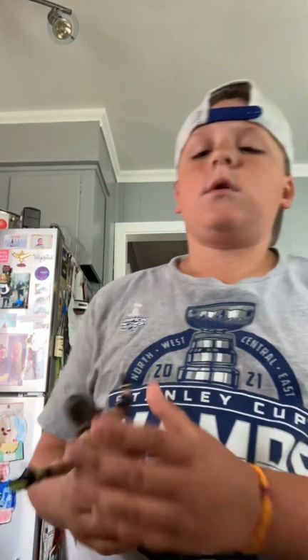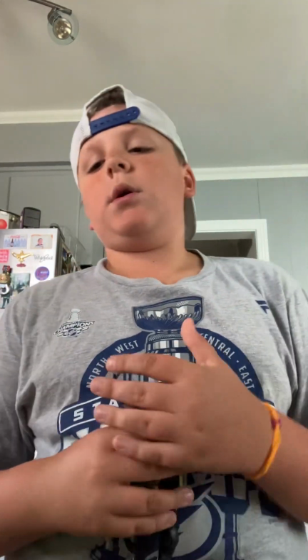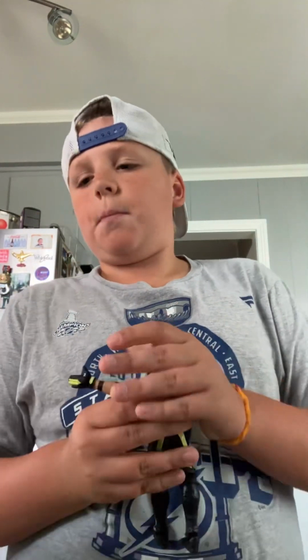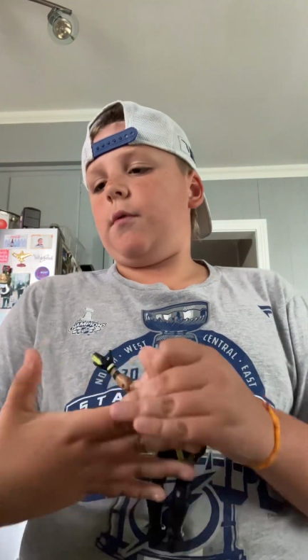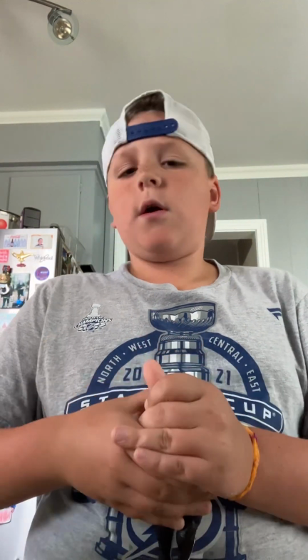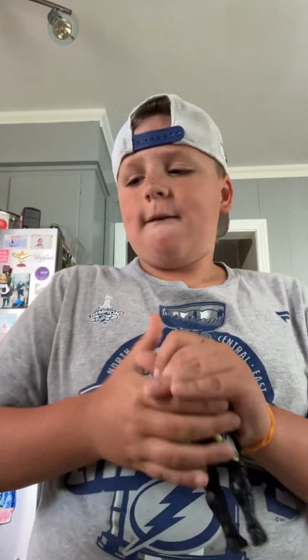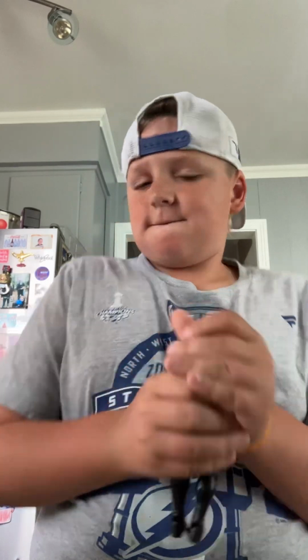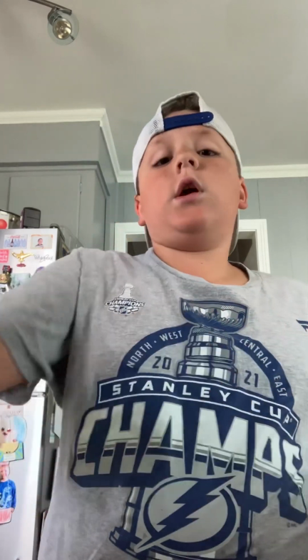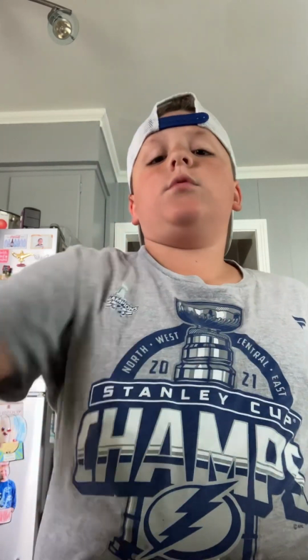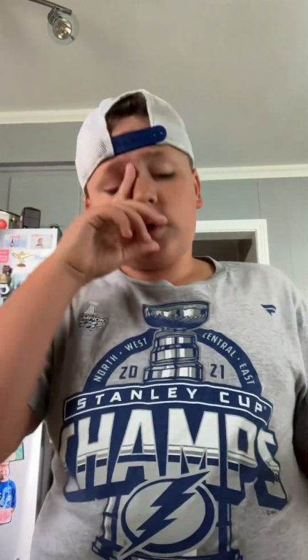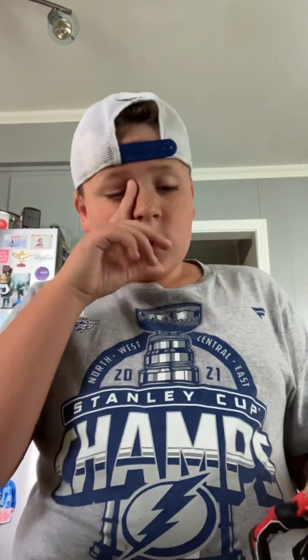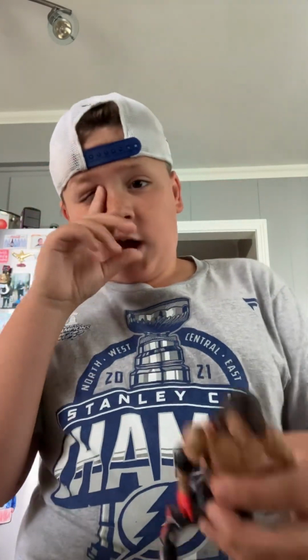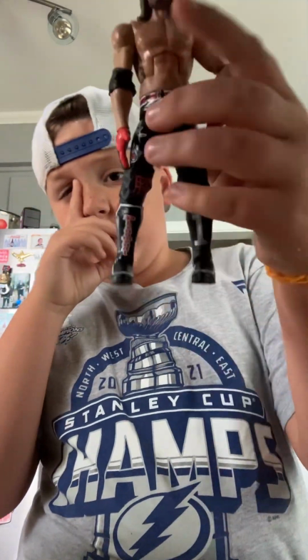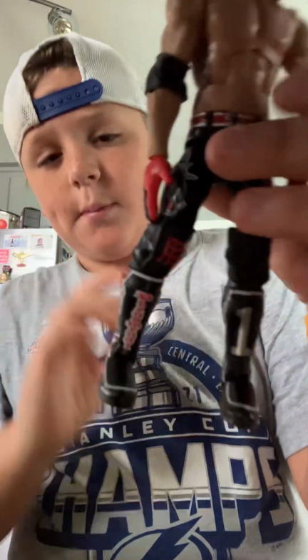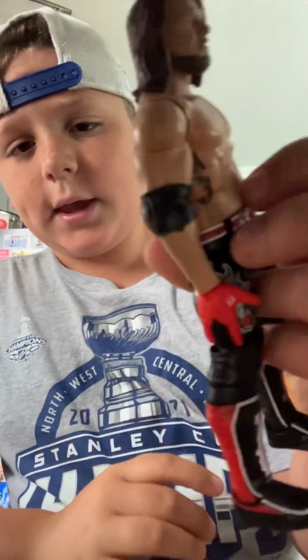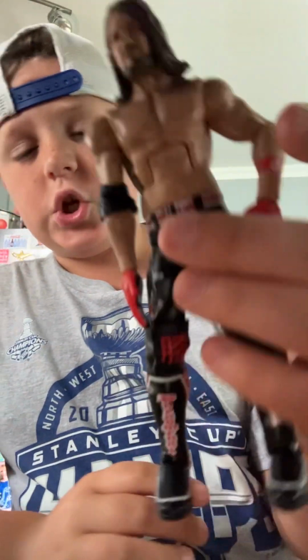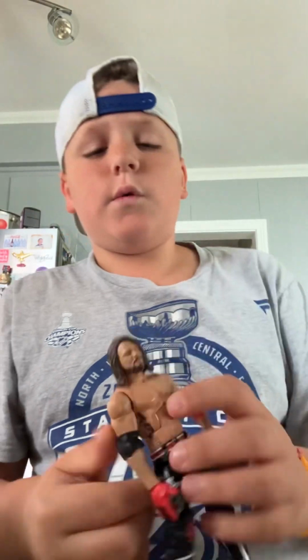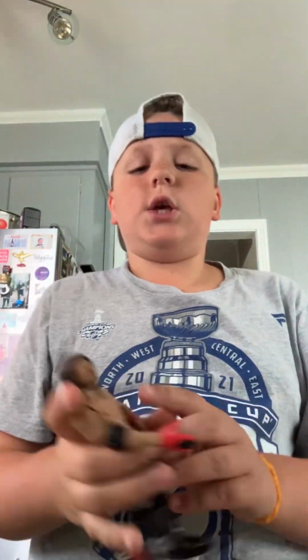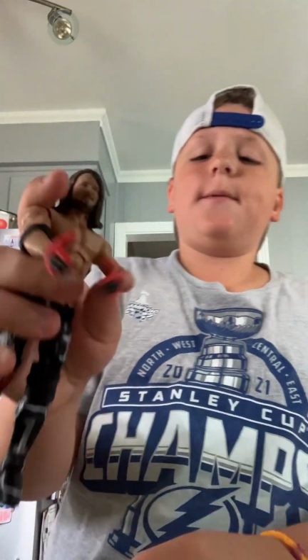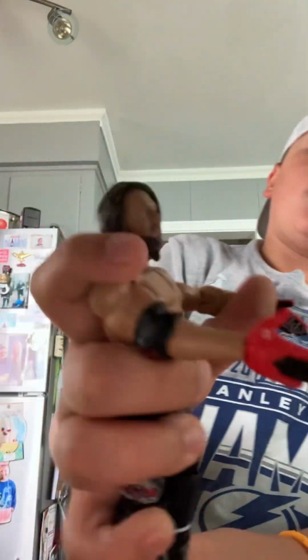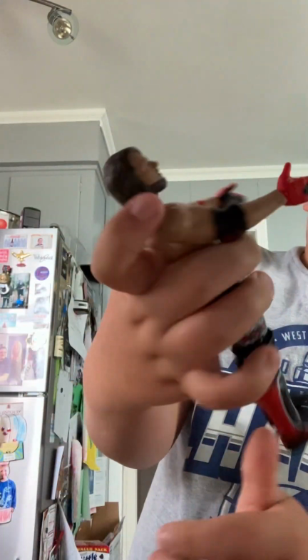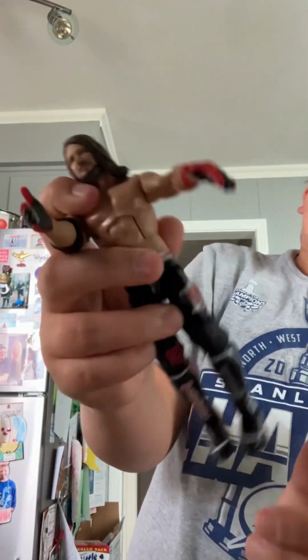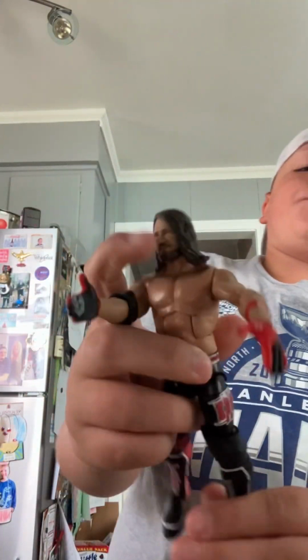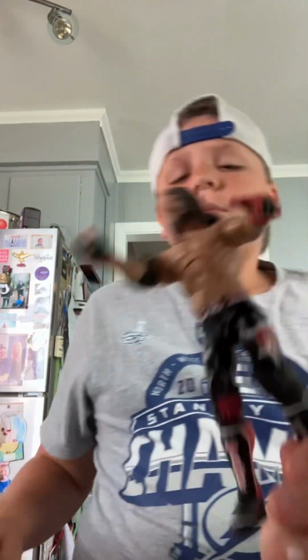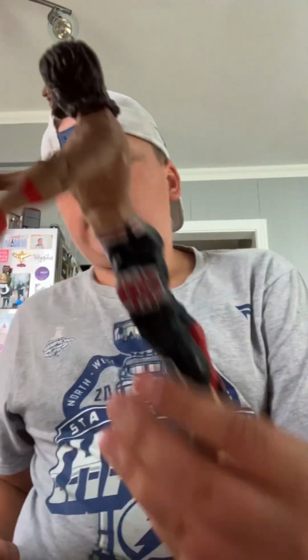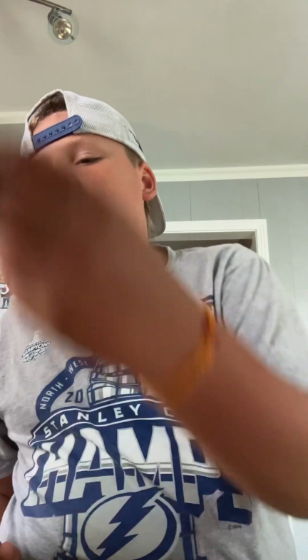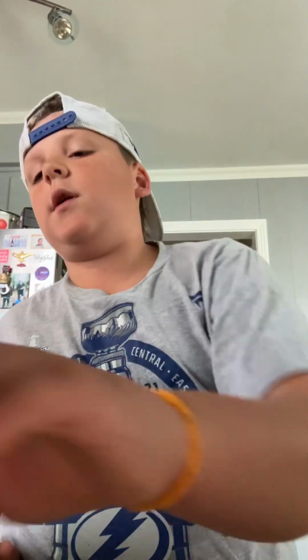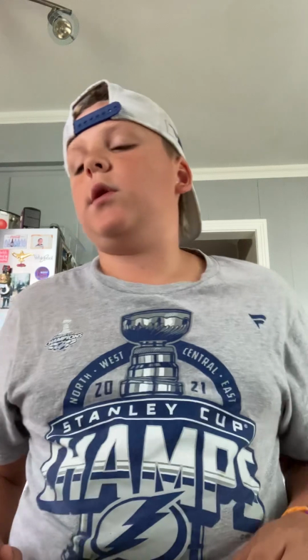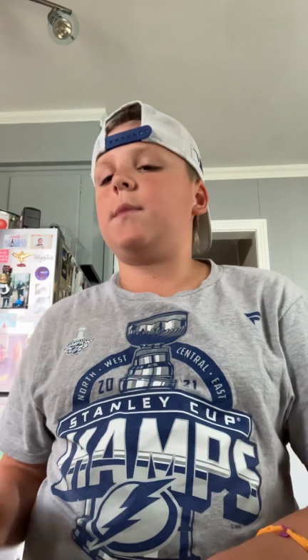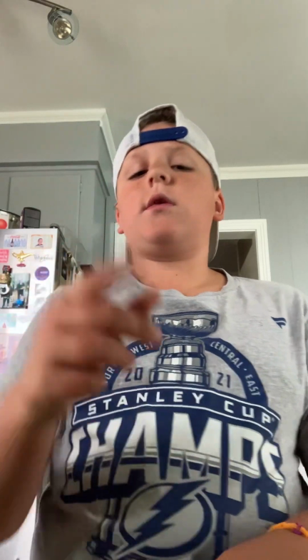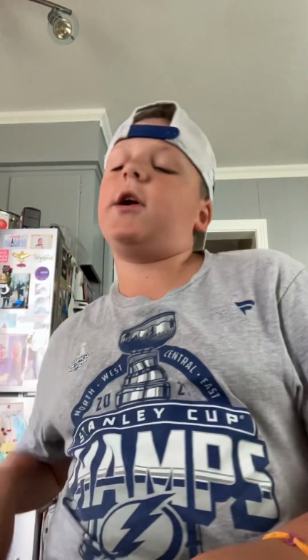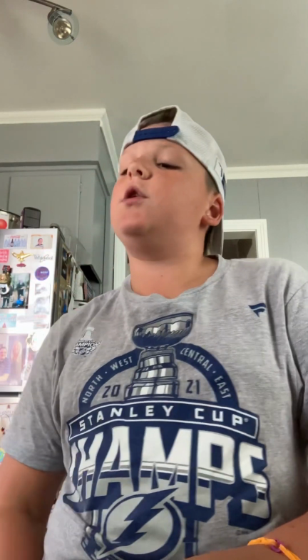Still got a few left over here. Got the red and black OC AJ — this one's good. Same head scan as always. That's a figure I'd use.